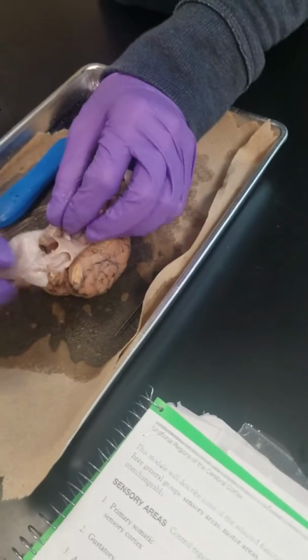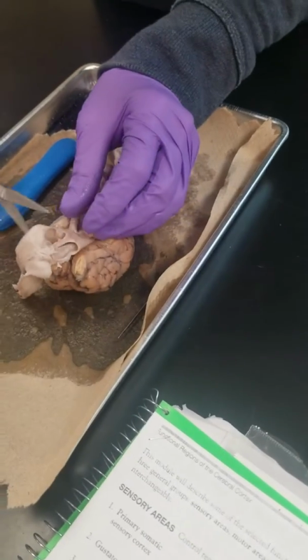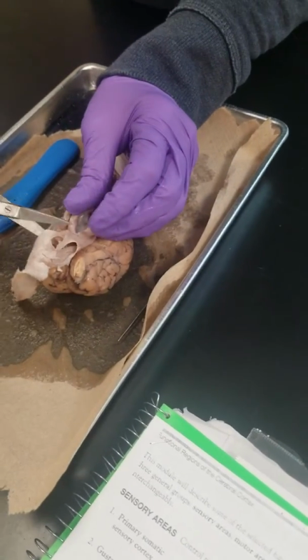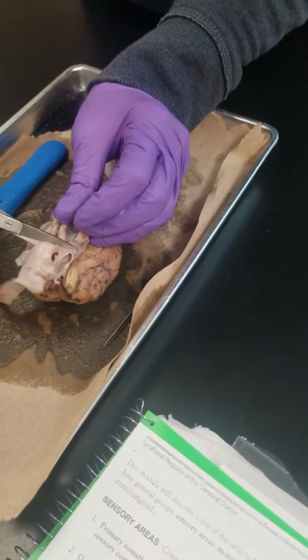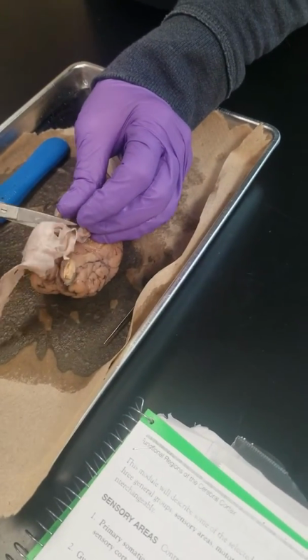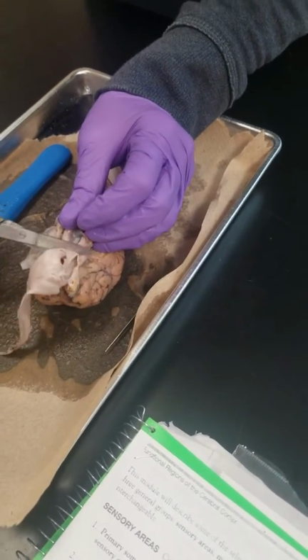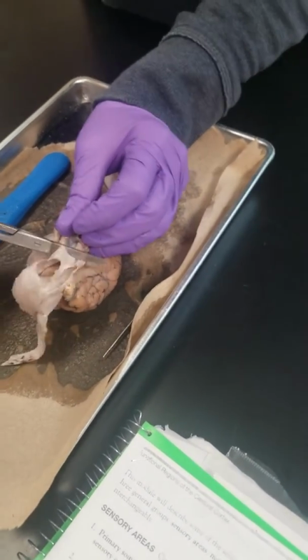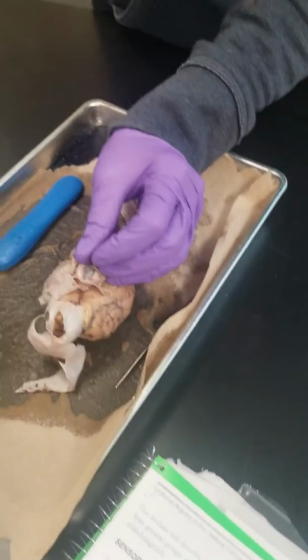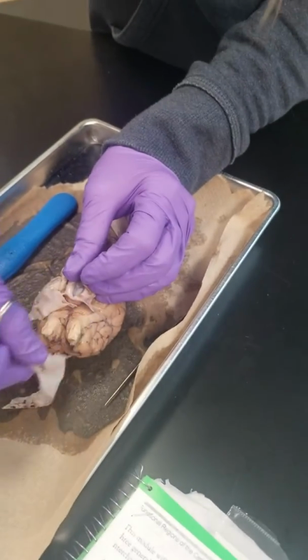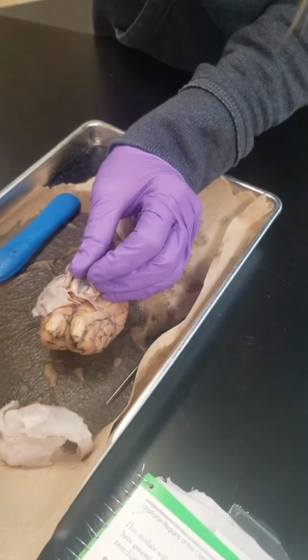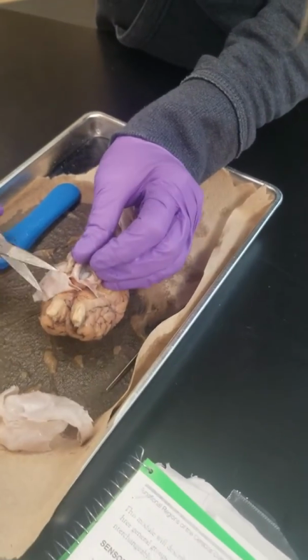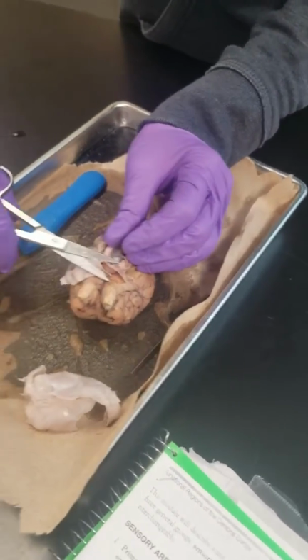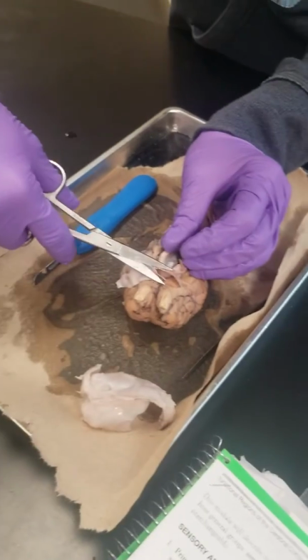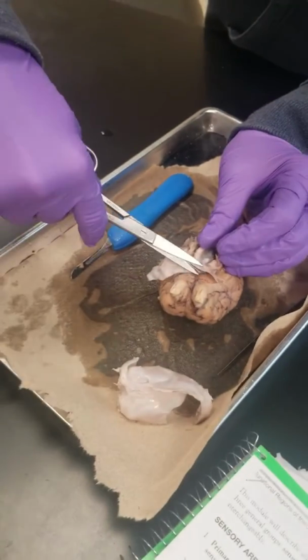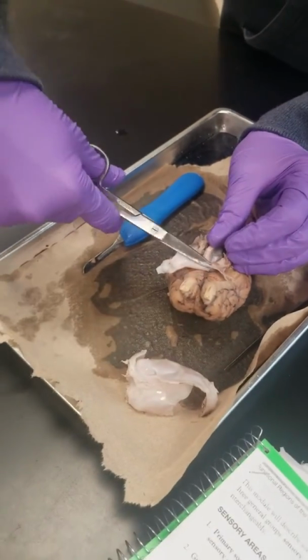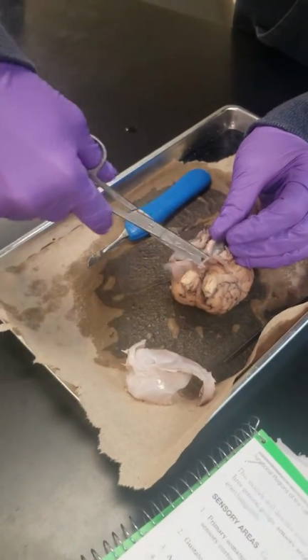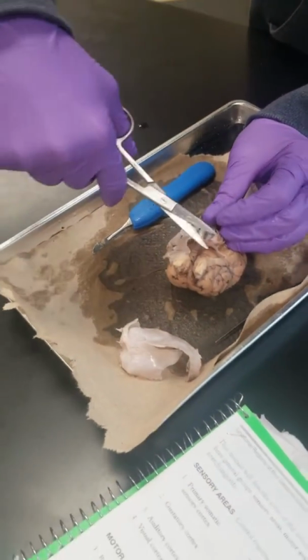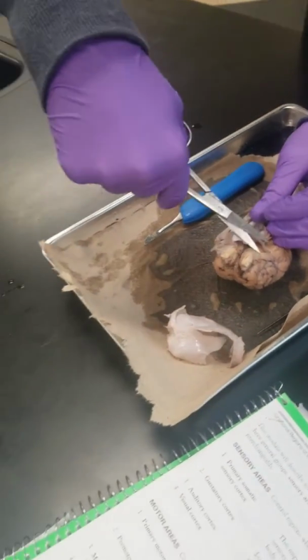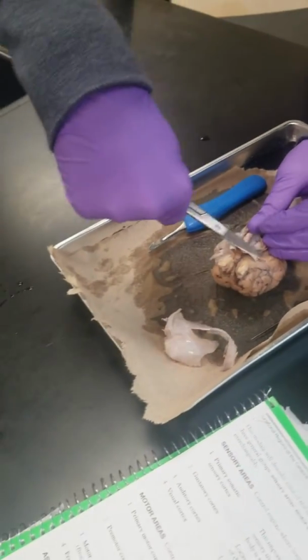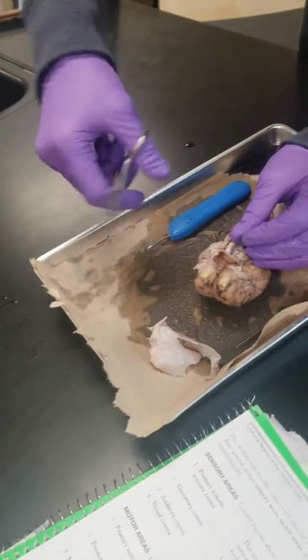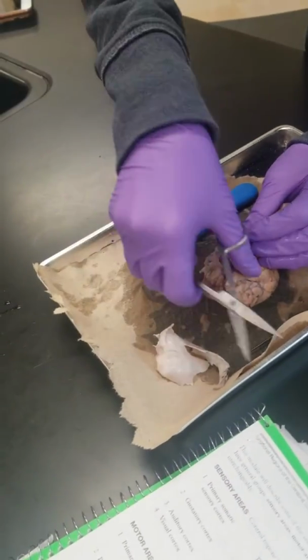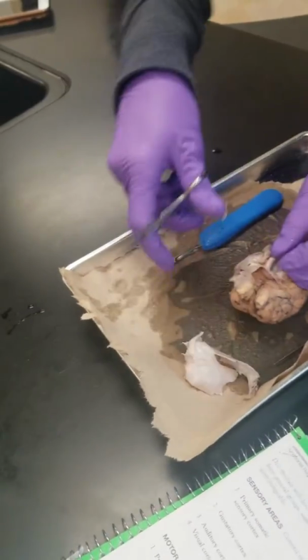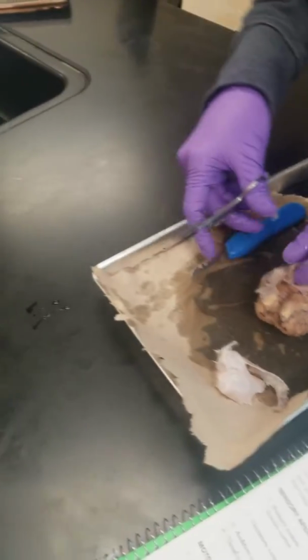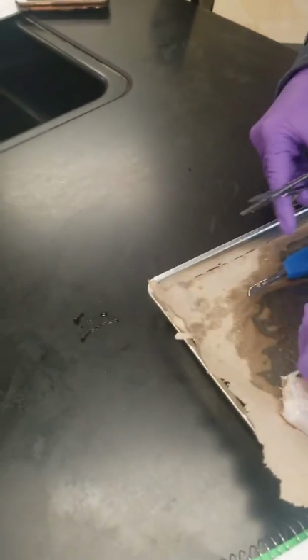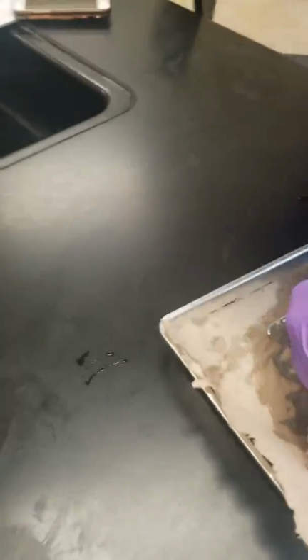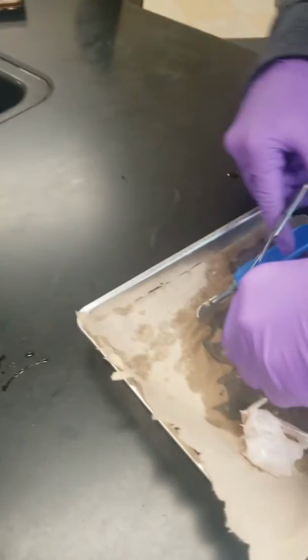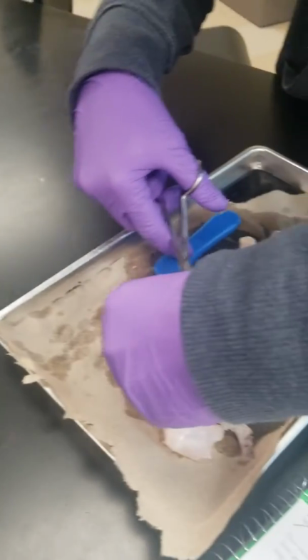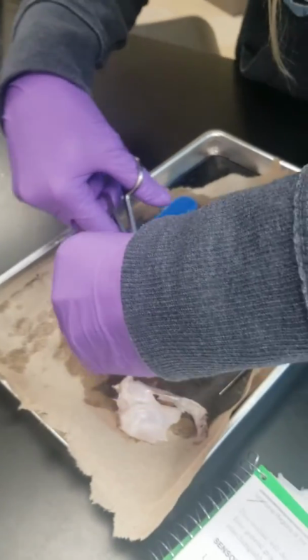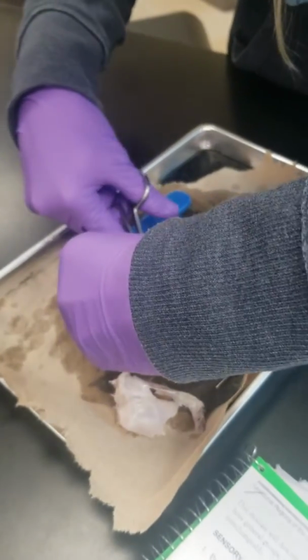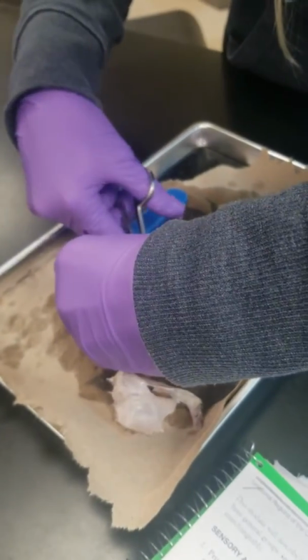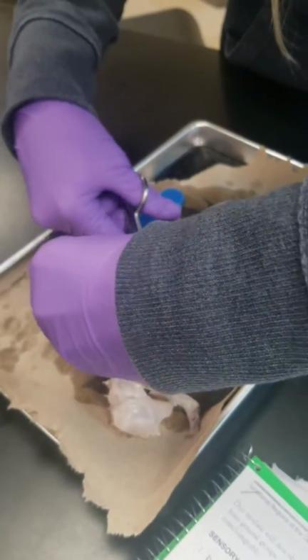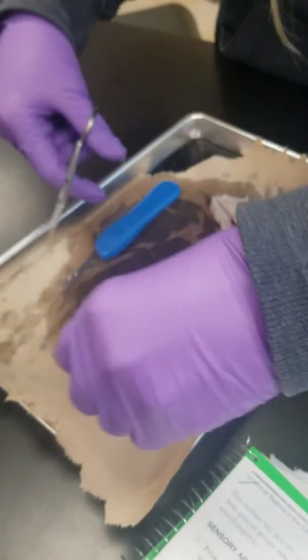So when you say you have meningitis, it's one of those three layers that became inflamed. And because it's right next to the brain, any time that that becomes inflamed, it's going to push on the brain, and that's going to cause all kinds of bad issues.